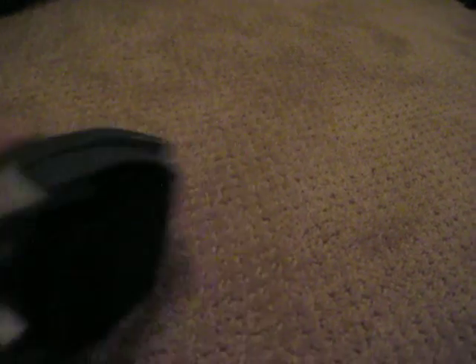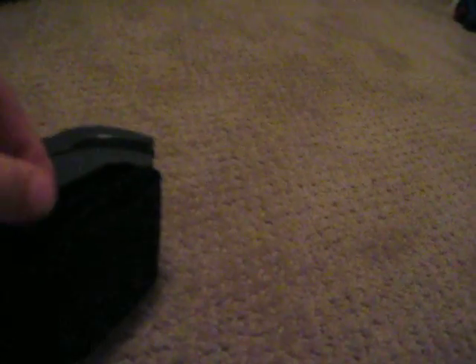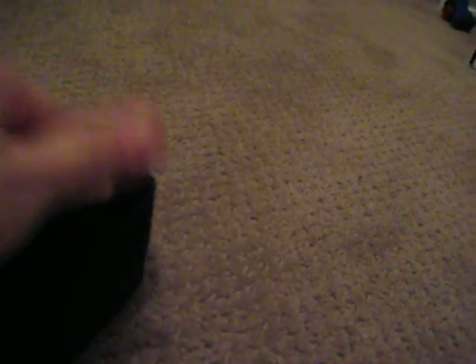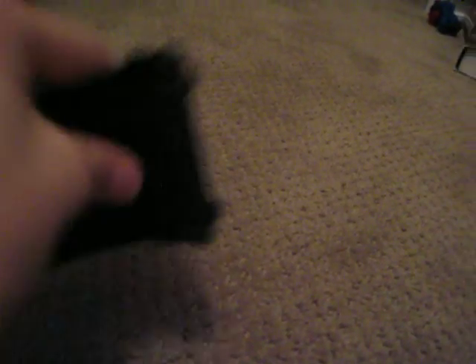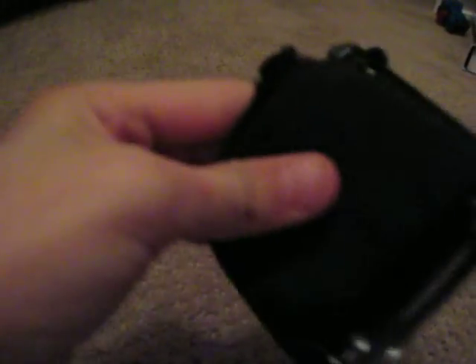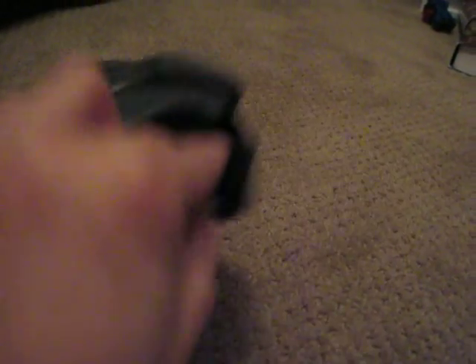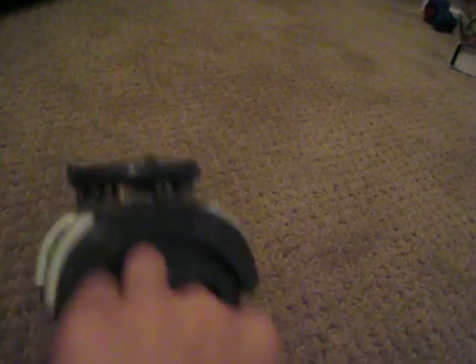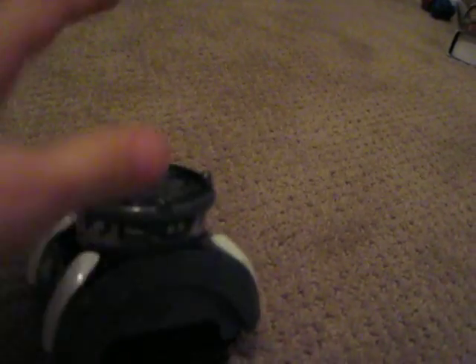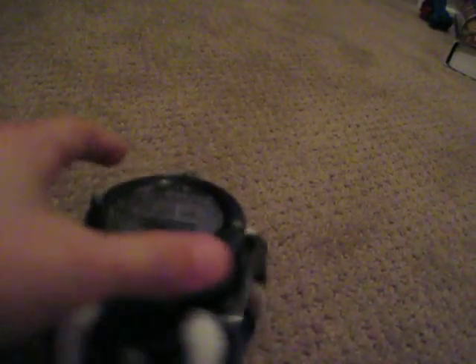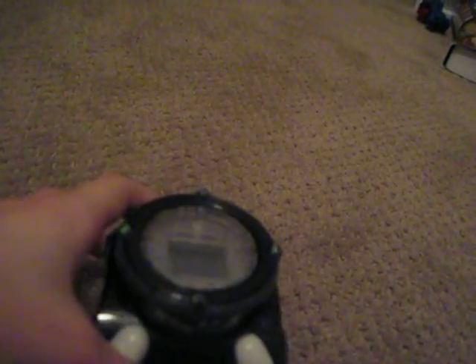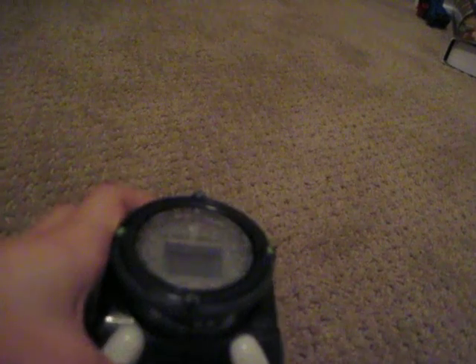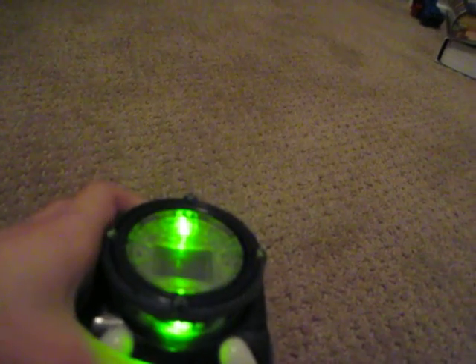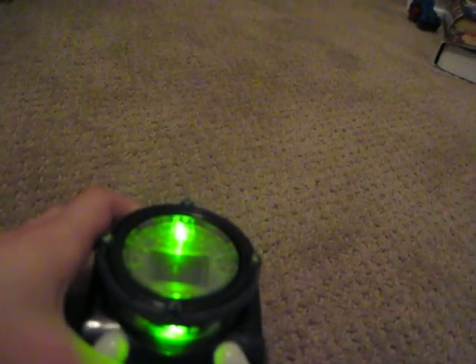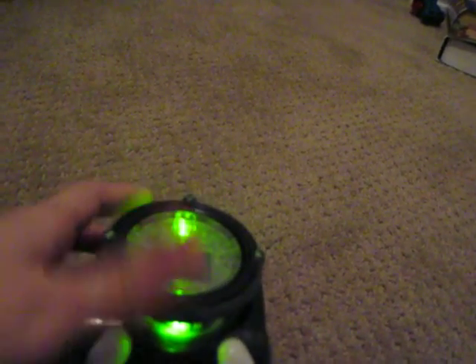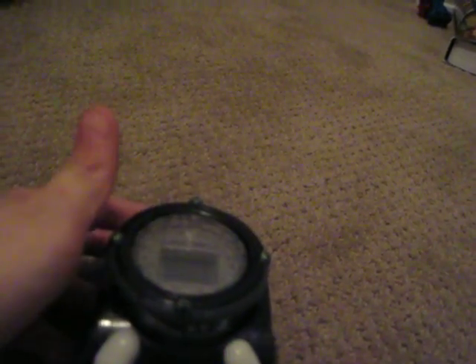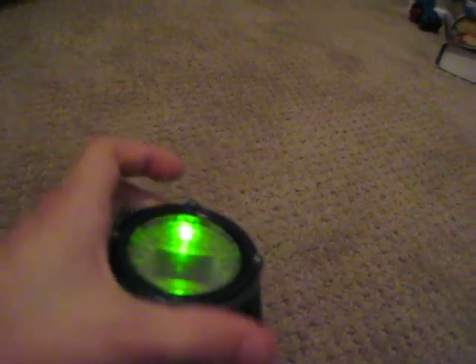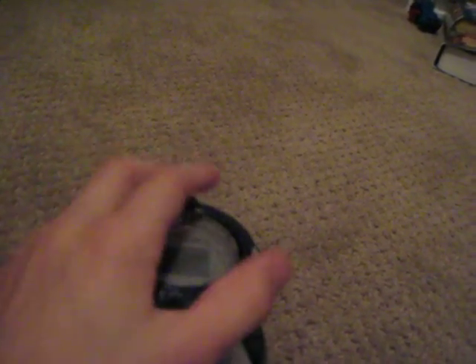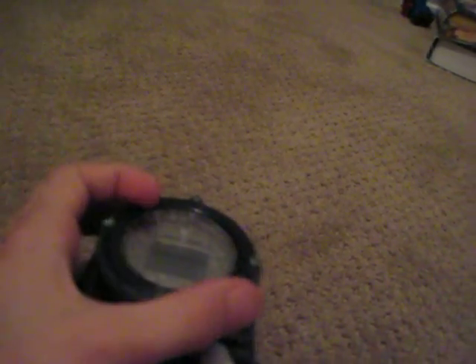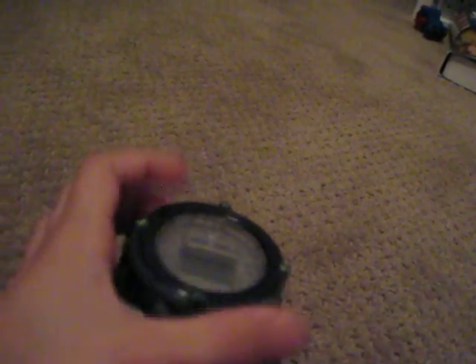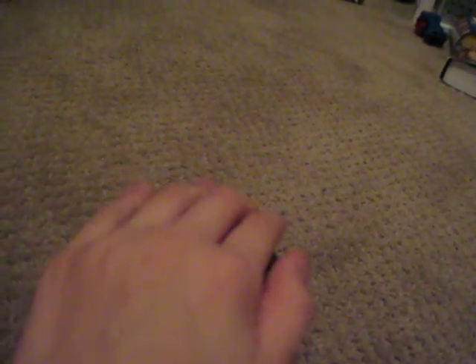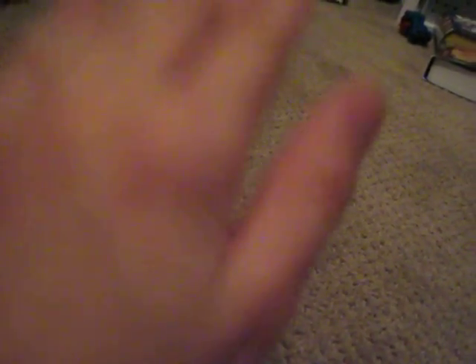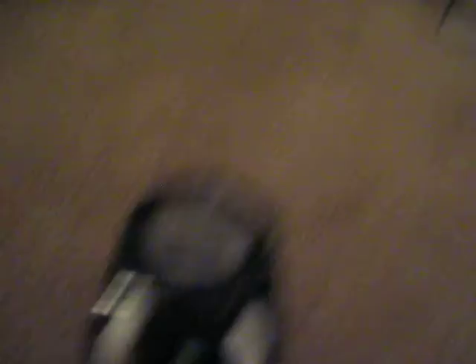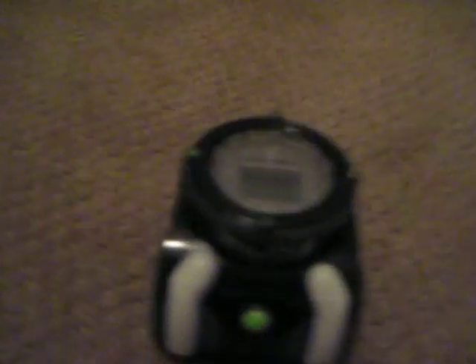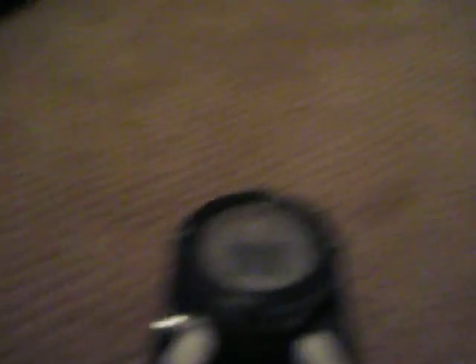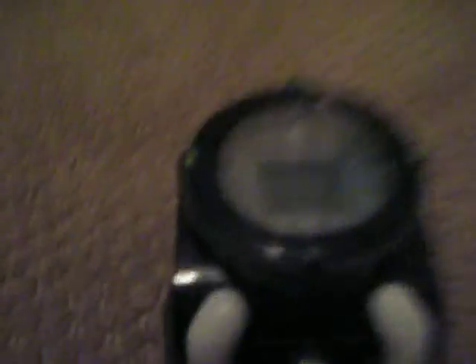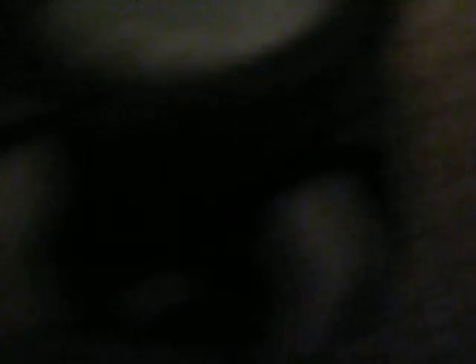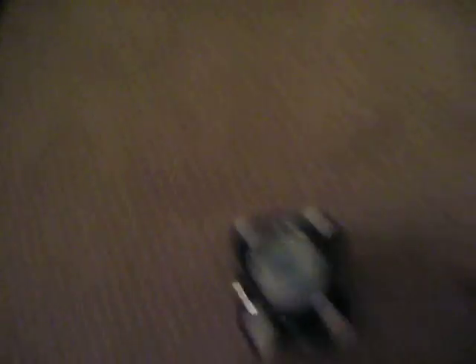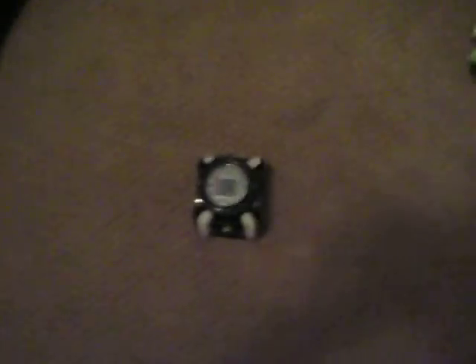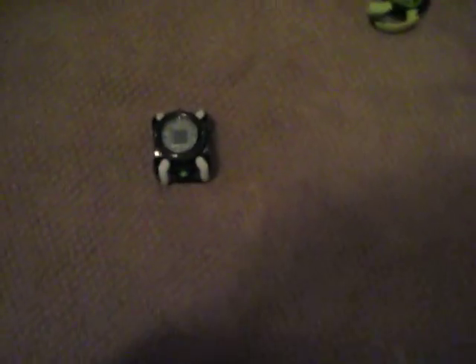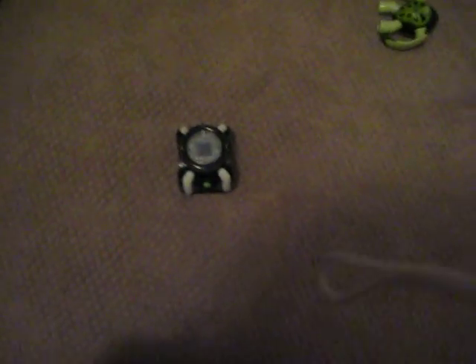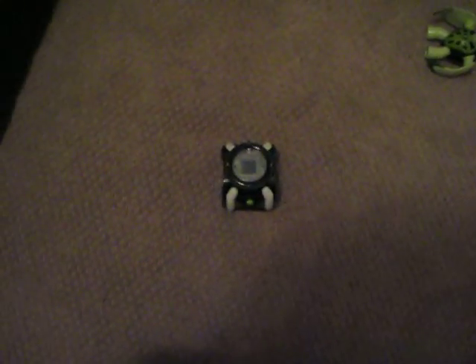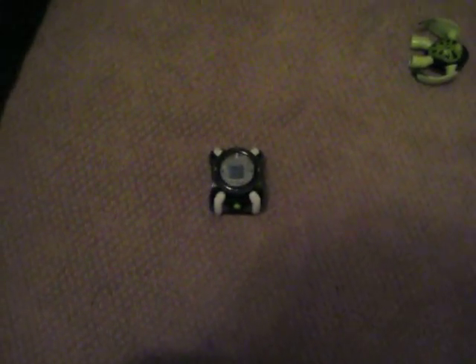It has a little cover for your wrist, a green button that lights up. You can twist a dial and press it in. Here's the top view.